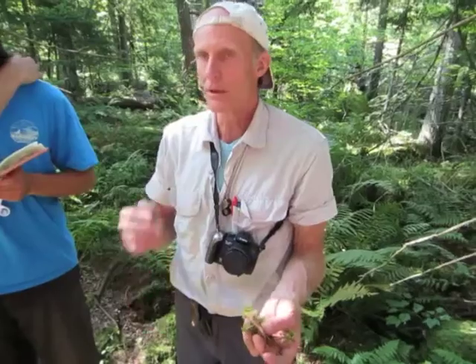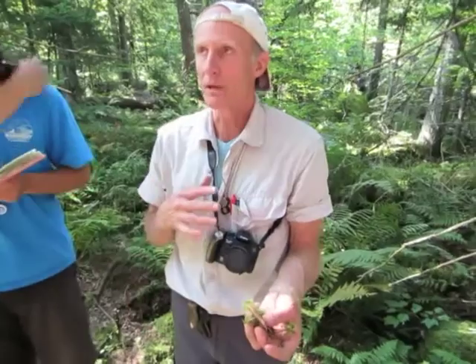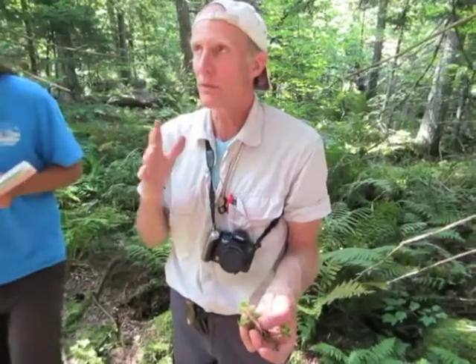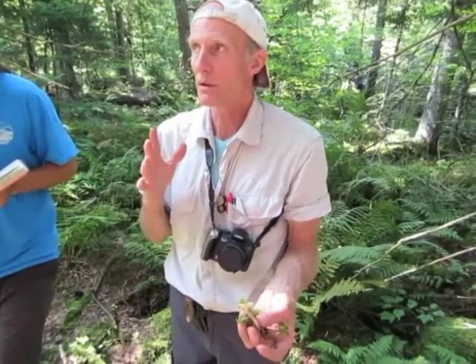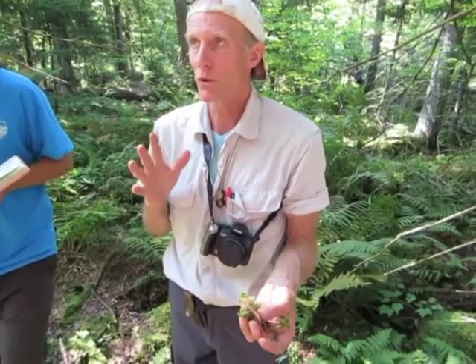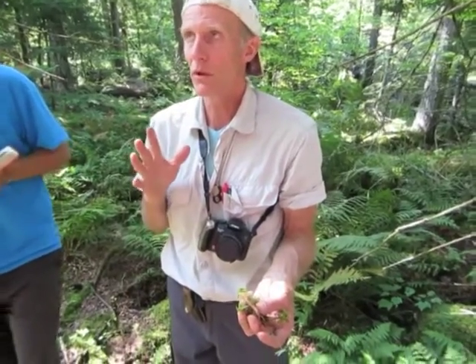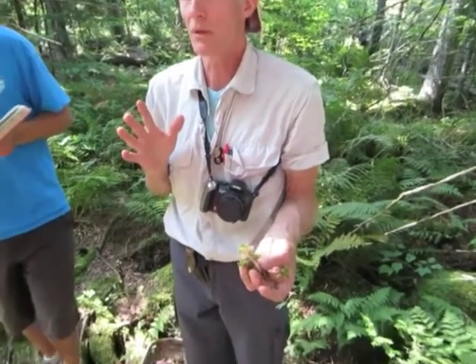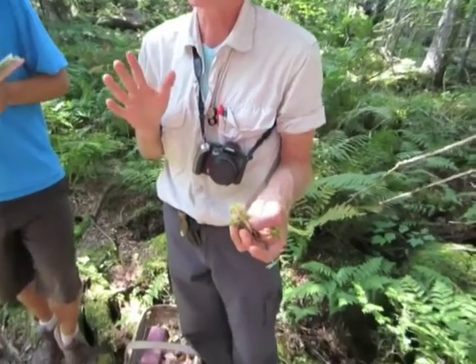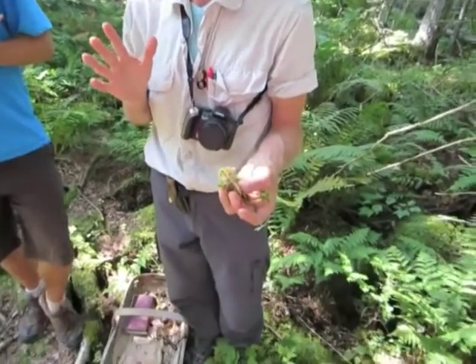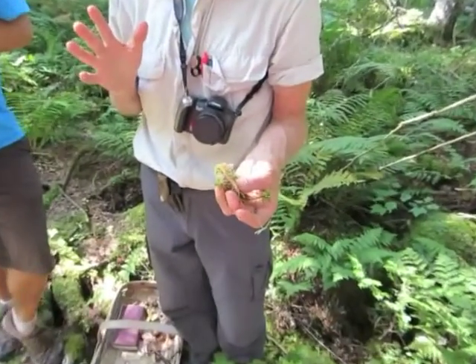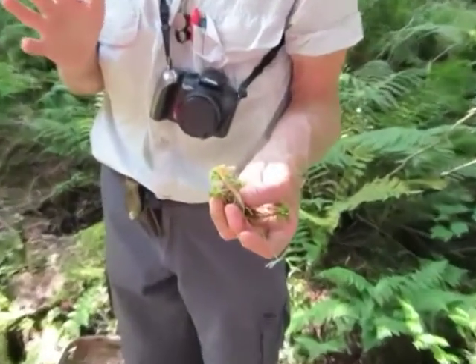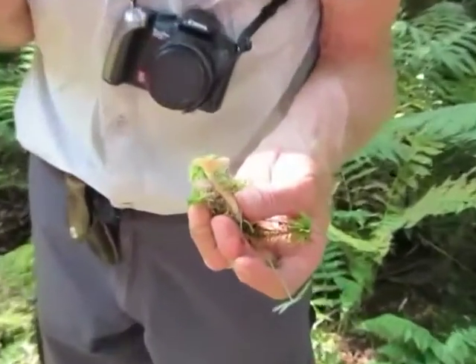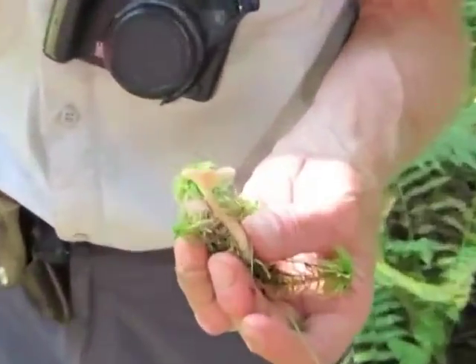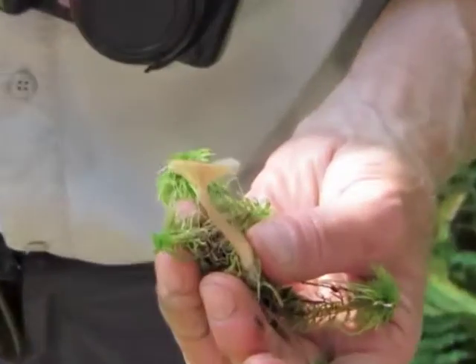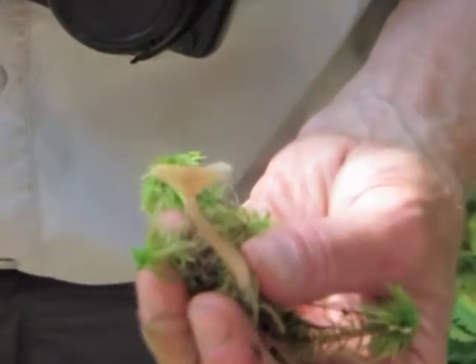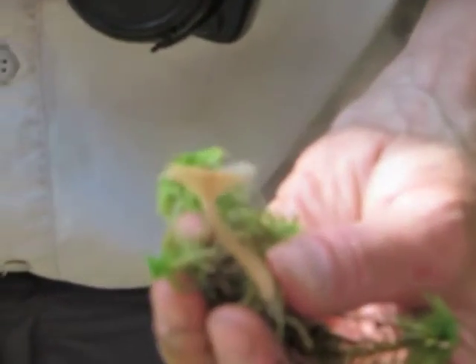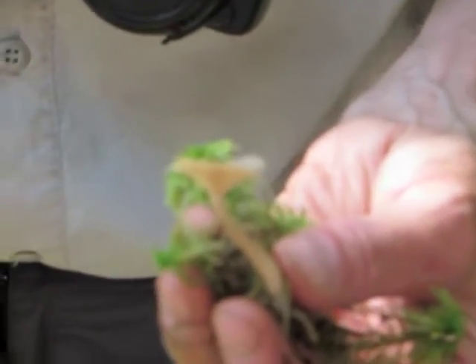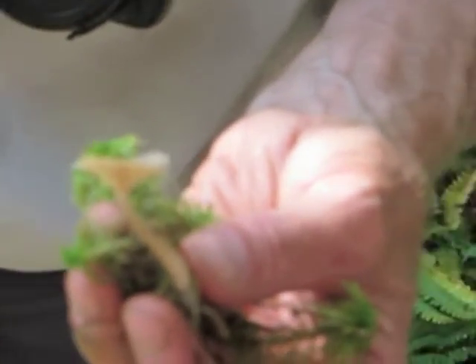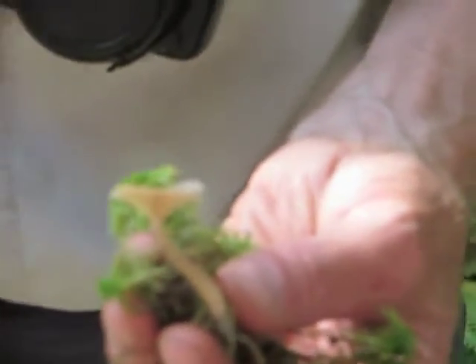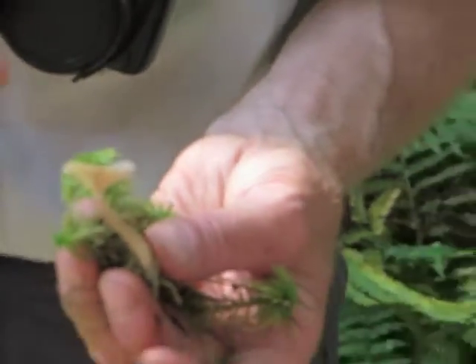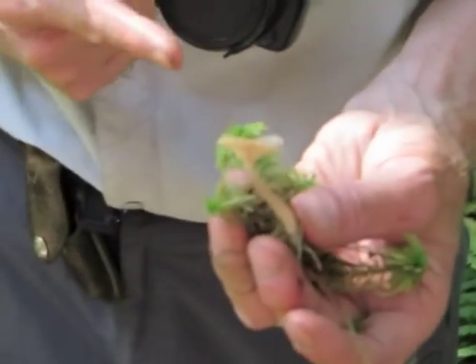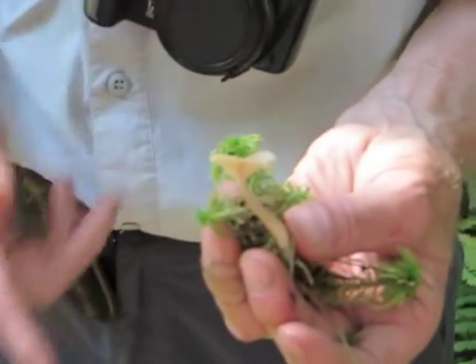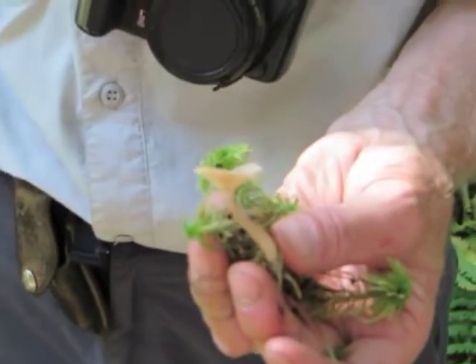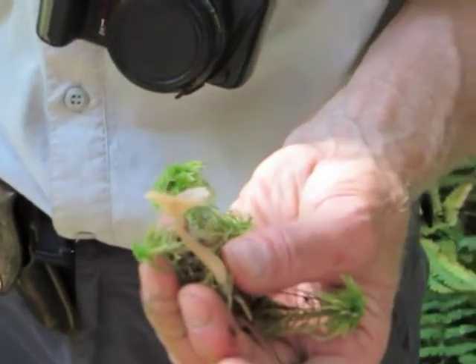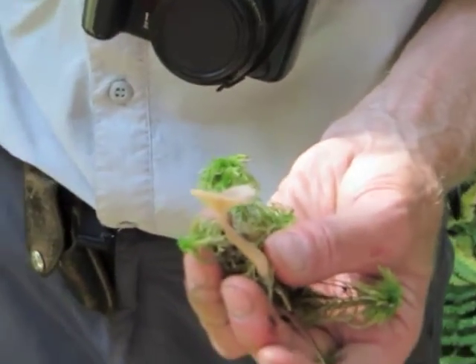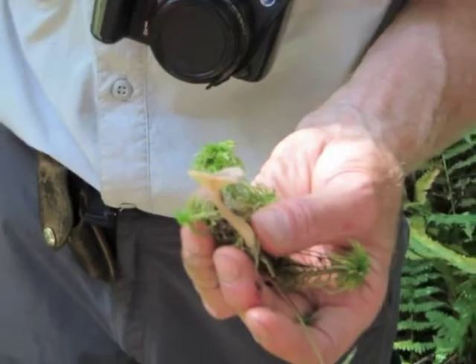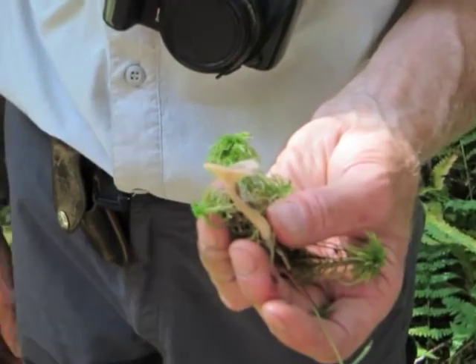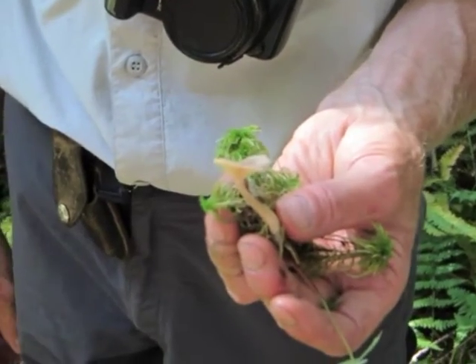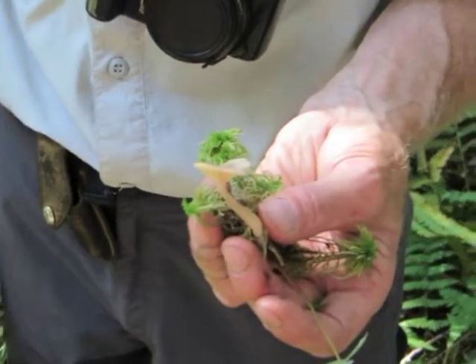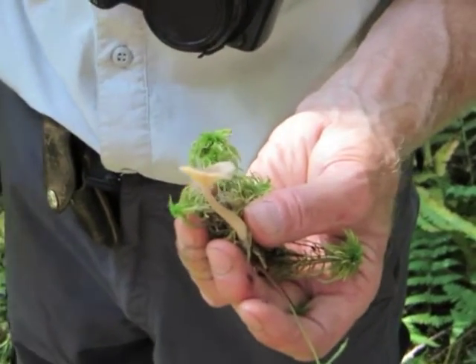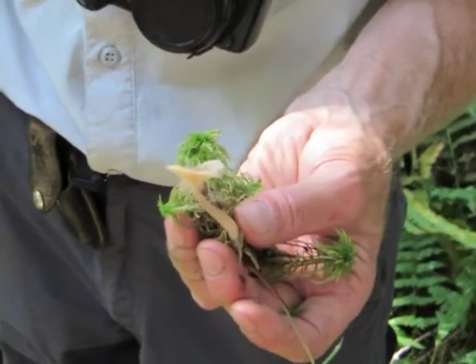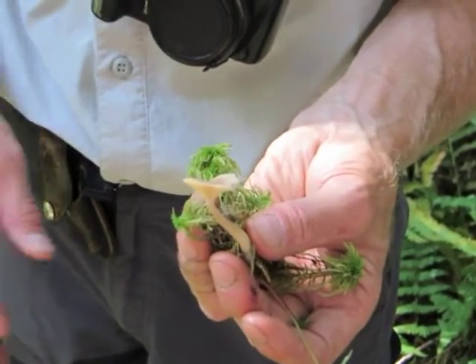If I'm thinking forested, mixed, especially coniferous swamp — coniferous, red maple, maybe swamp — this is probably the first mushroom I'm likely going to find, on a hummock in sphagnum.